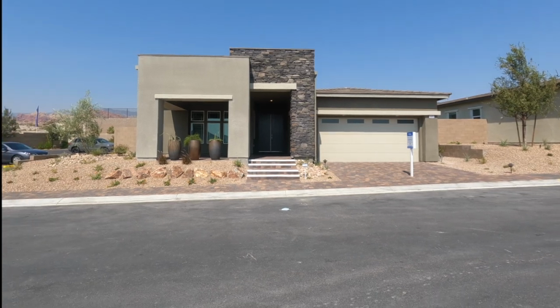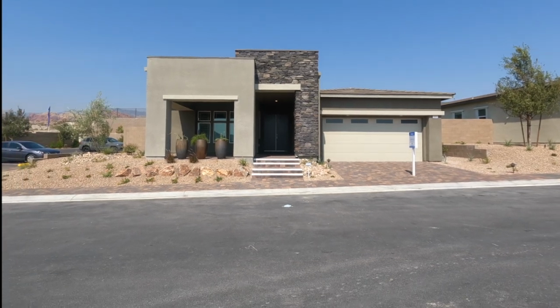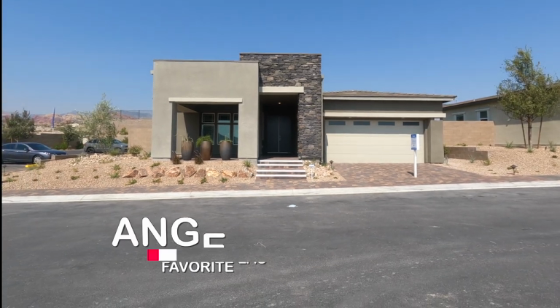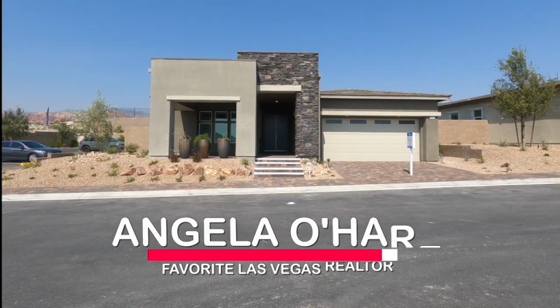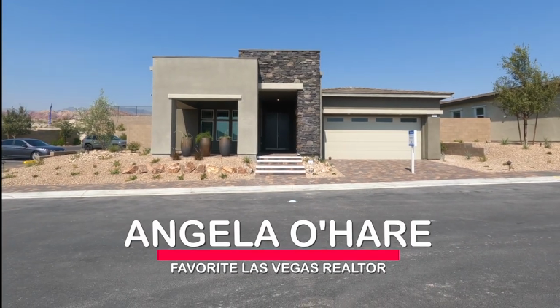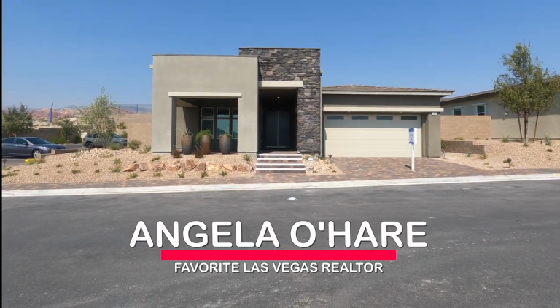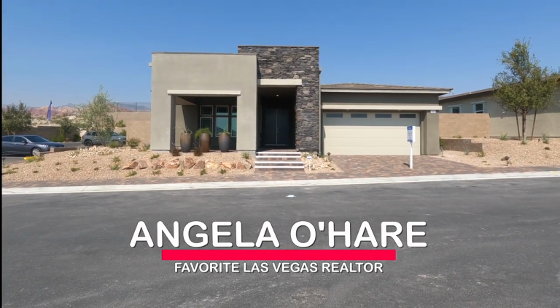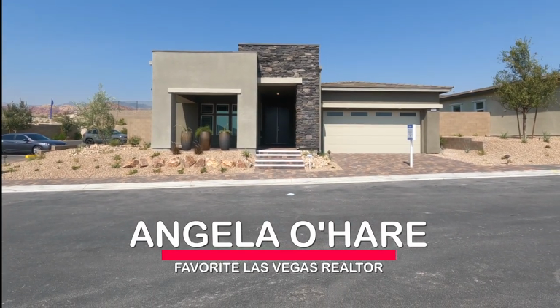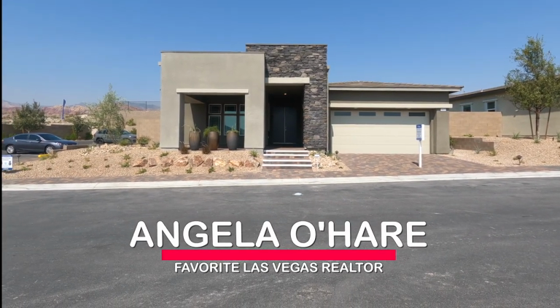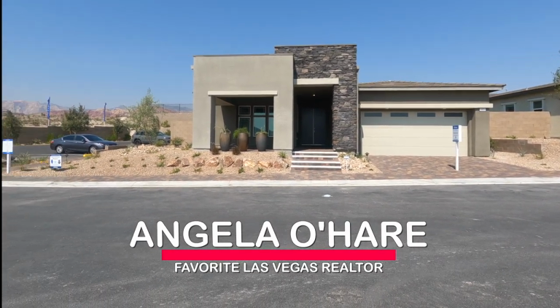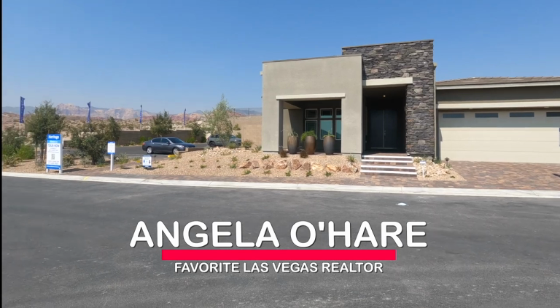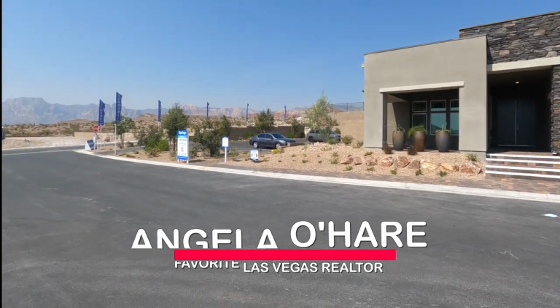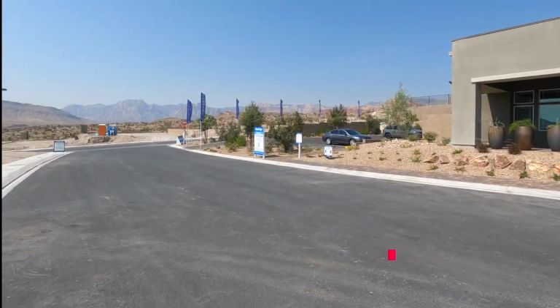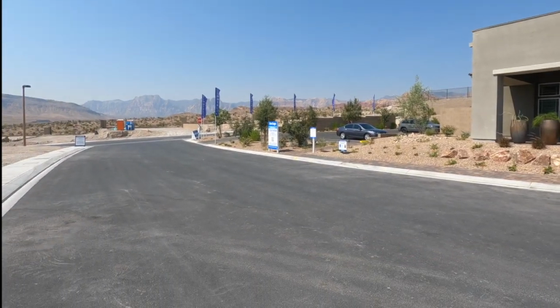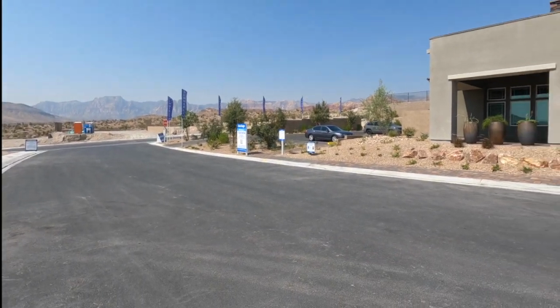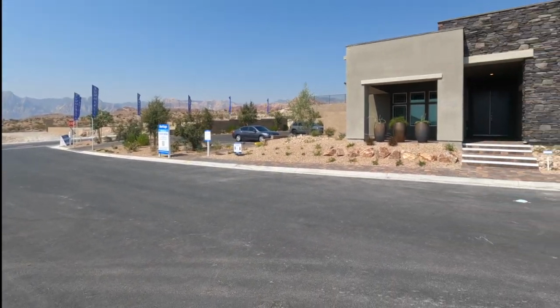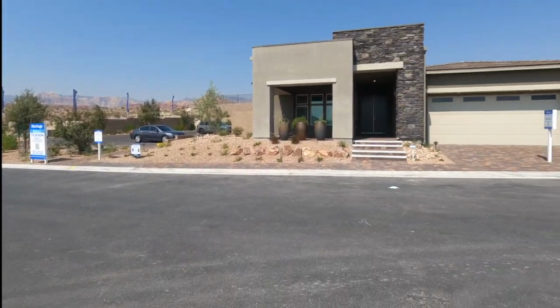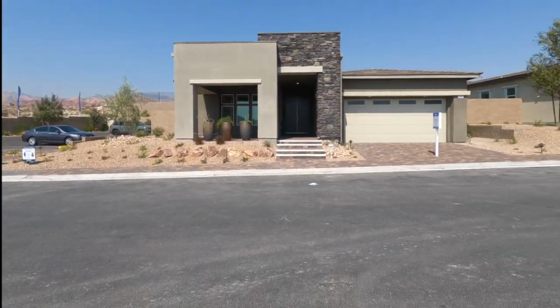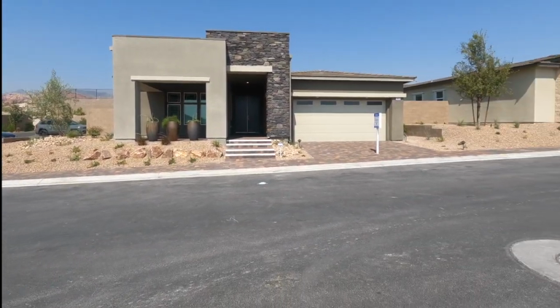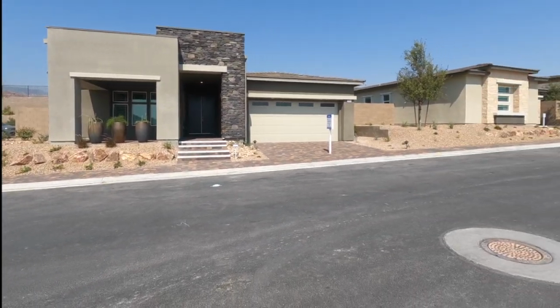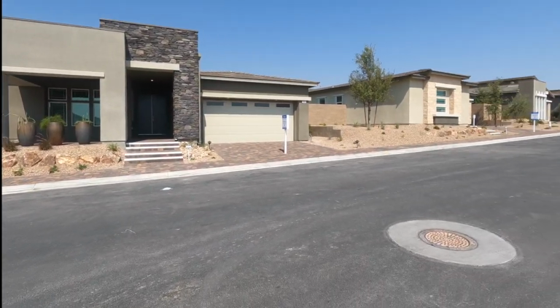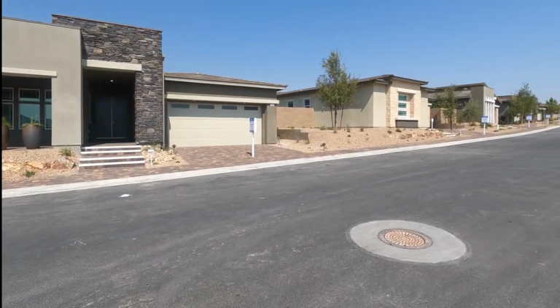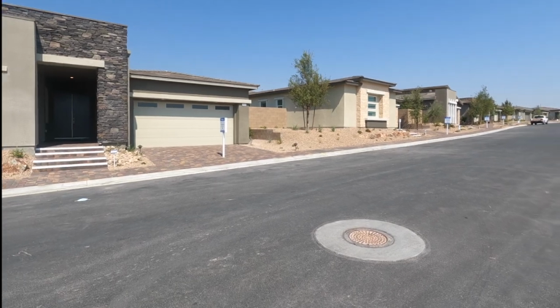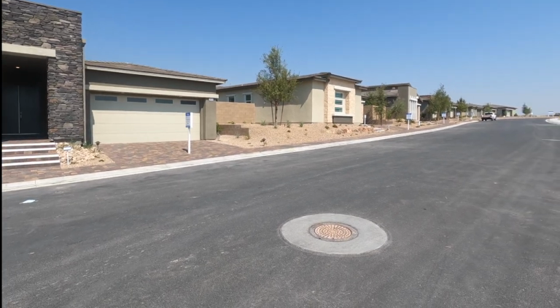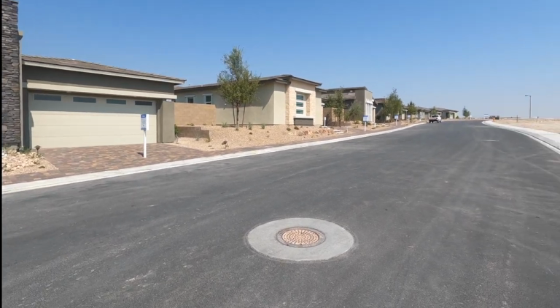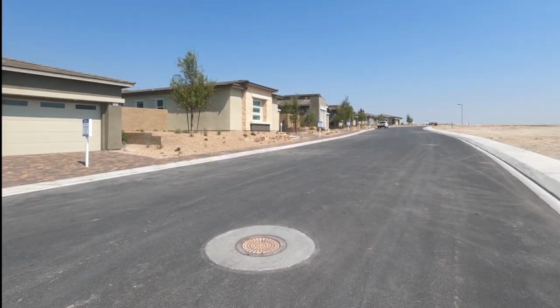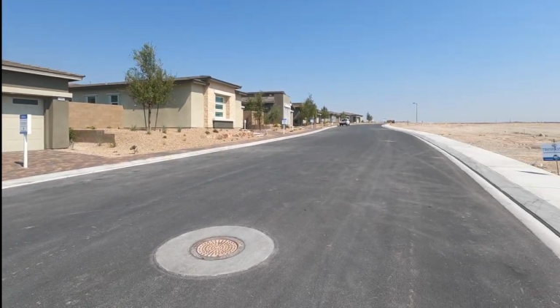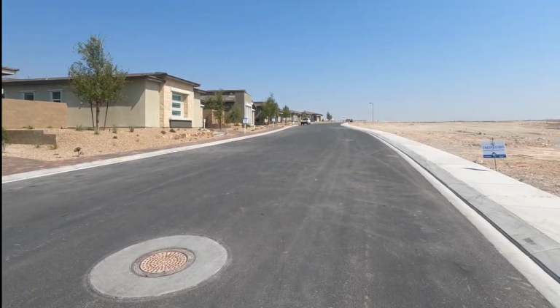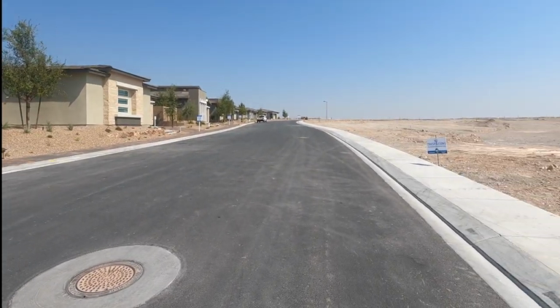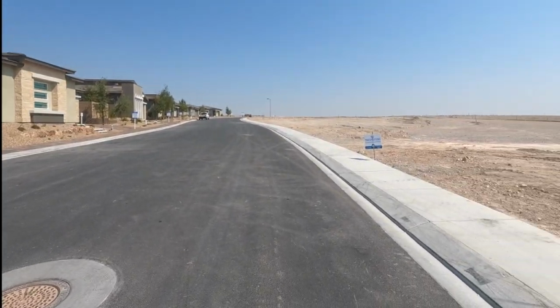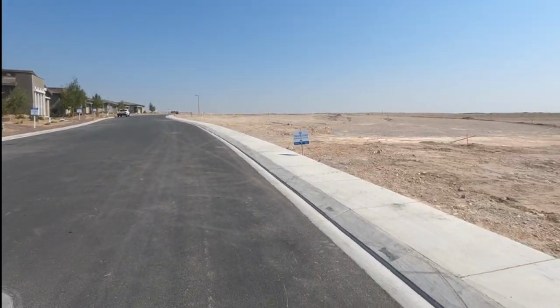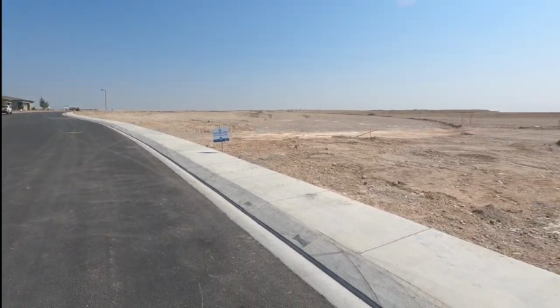Hey everyone, Angela O'Hare here, your favorite Las Vegas realtor. Can you guess where I'm at? I am taking a model home tour over here in the newest community in Summerlin.